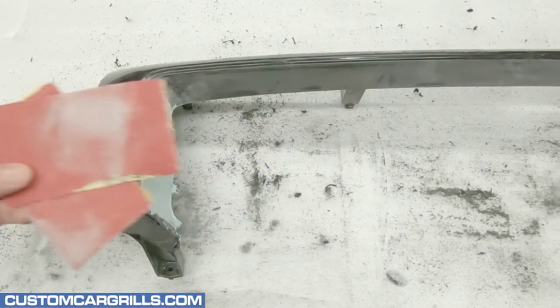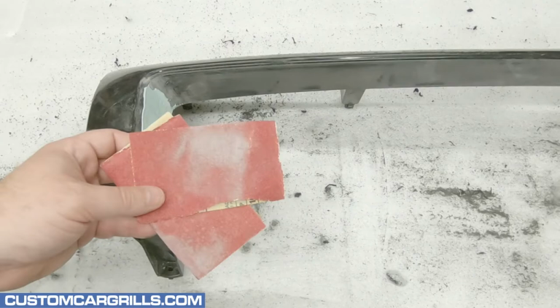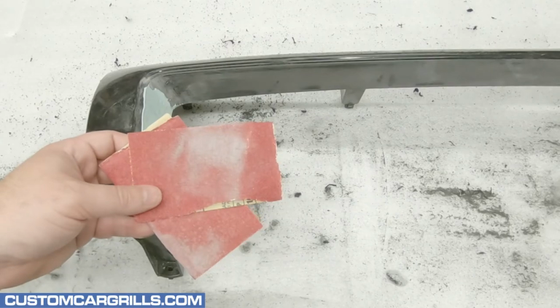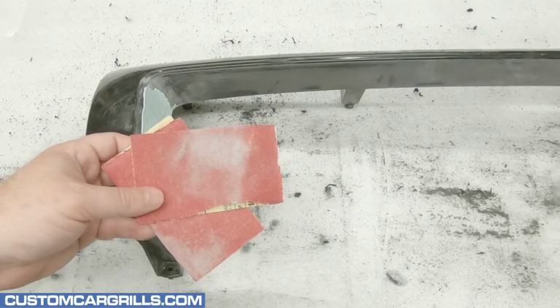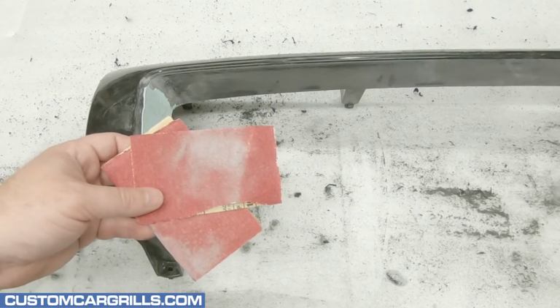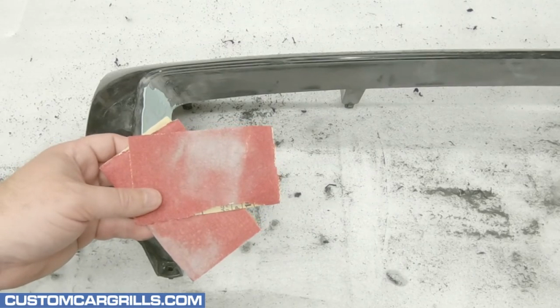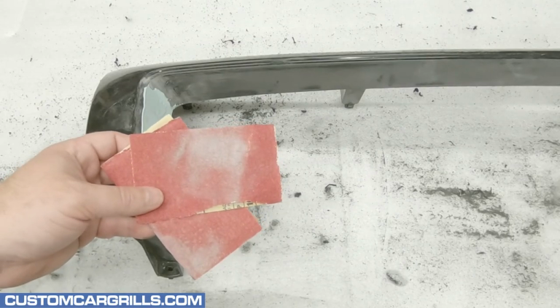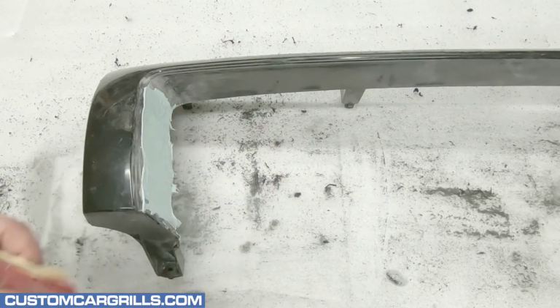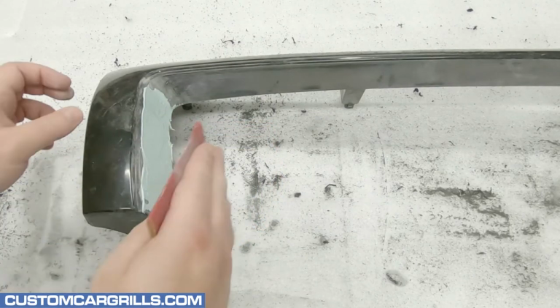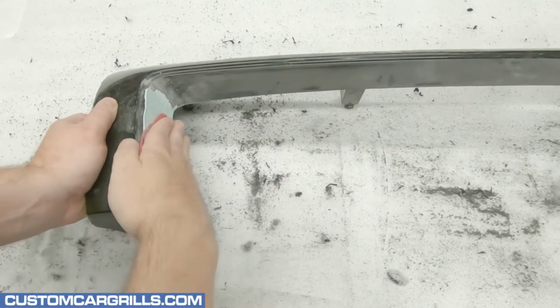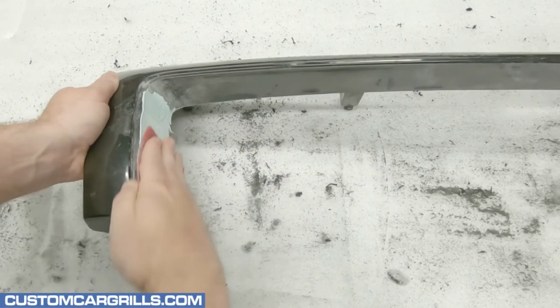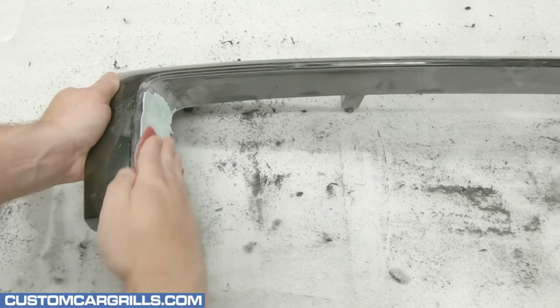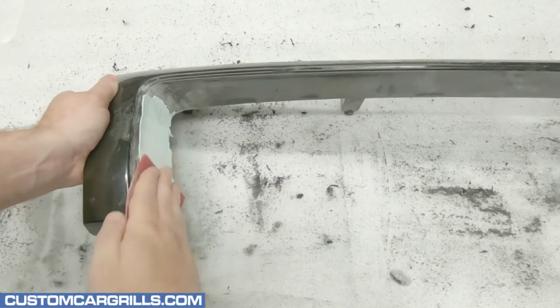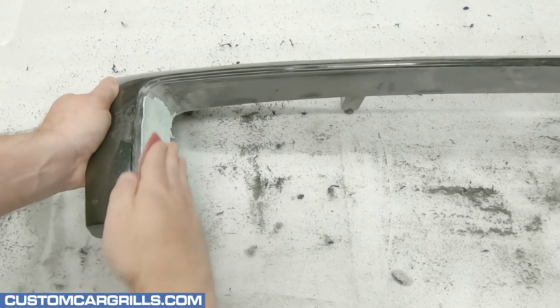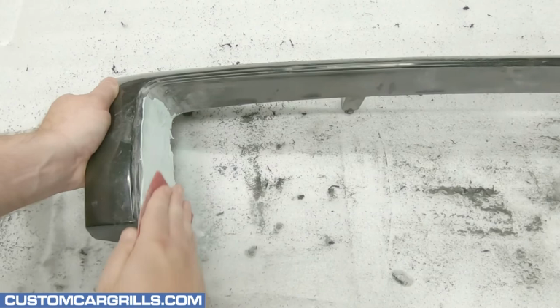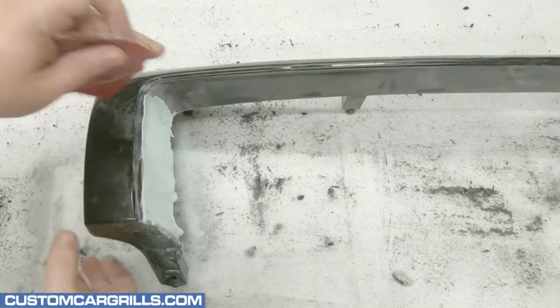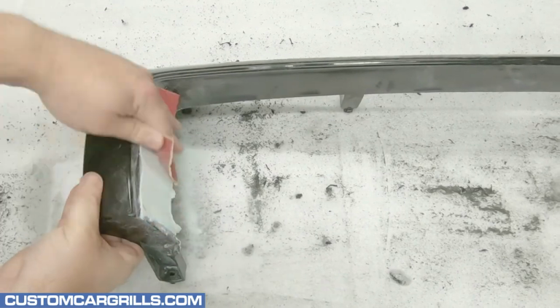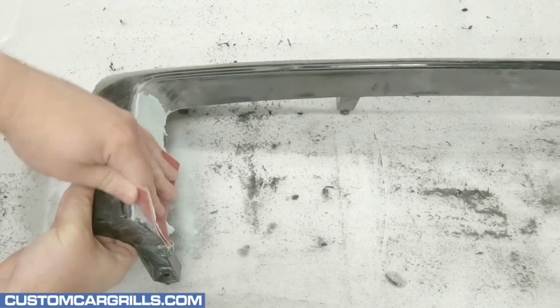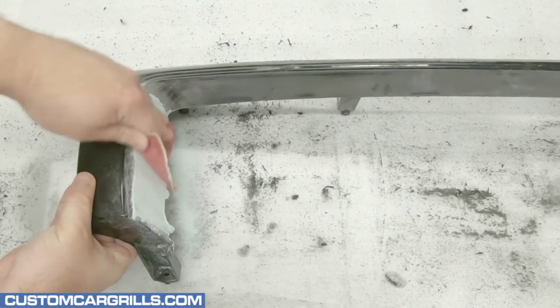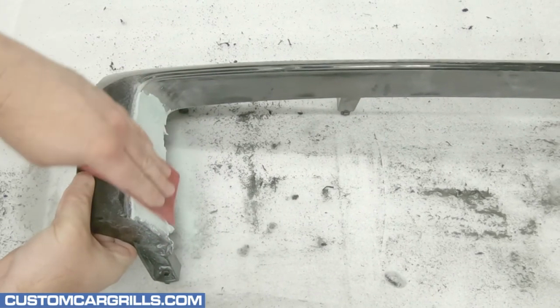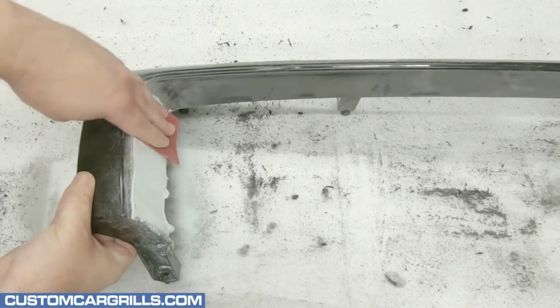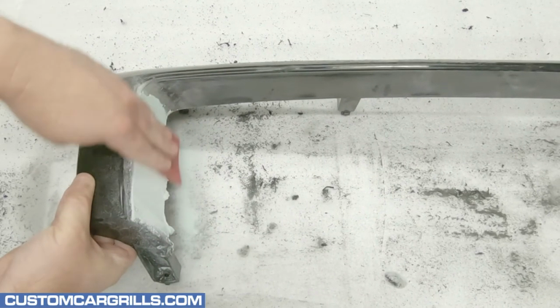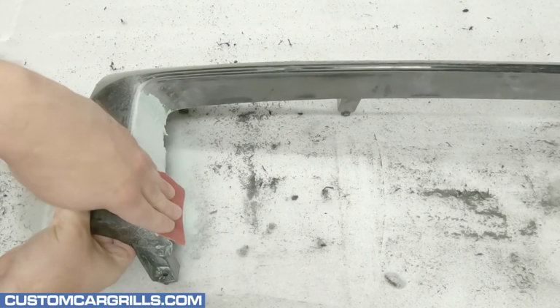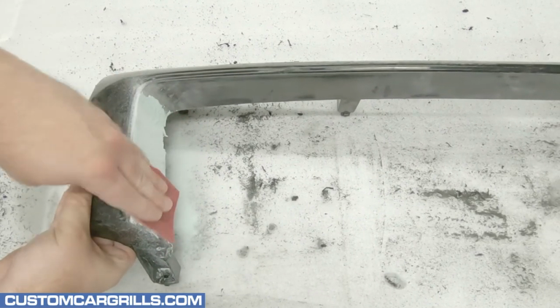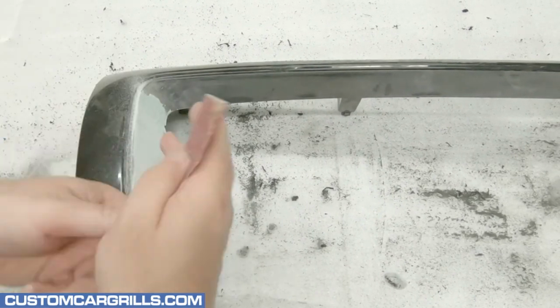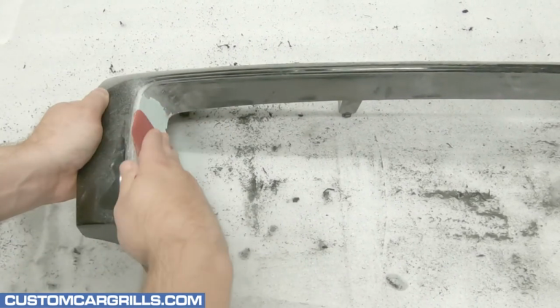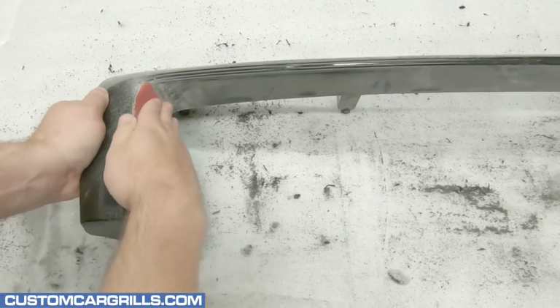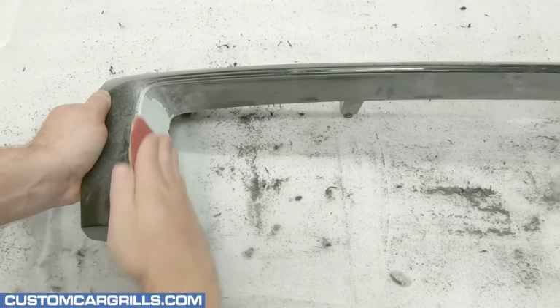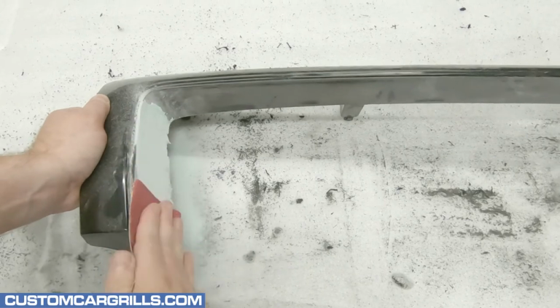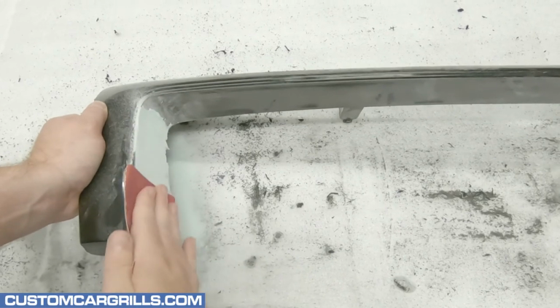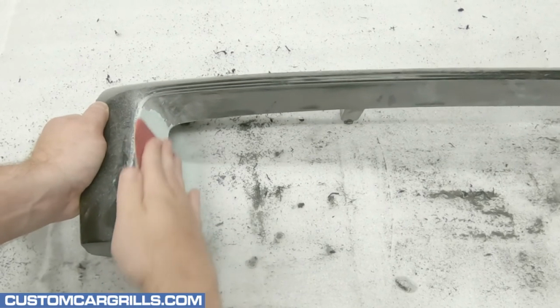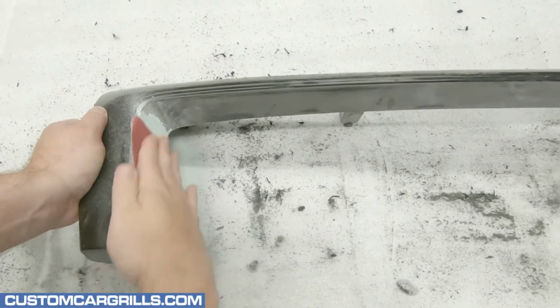Speaking of sanding, it's time to grab some more sandpaper. This time I'll use a medium grit to start for material removal and then work down to a three or four hundred grit paper to finish it off.